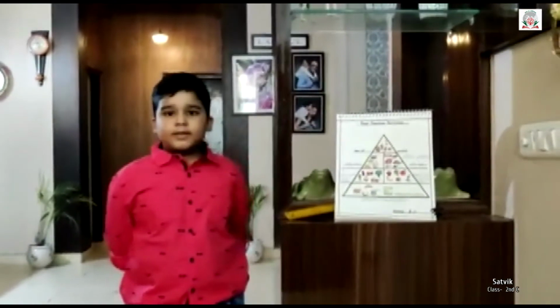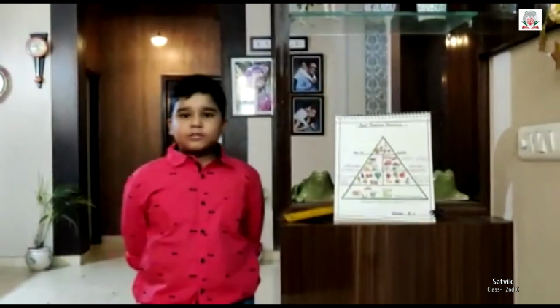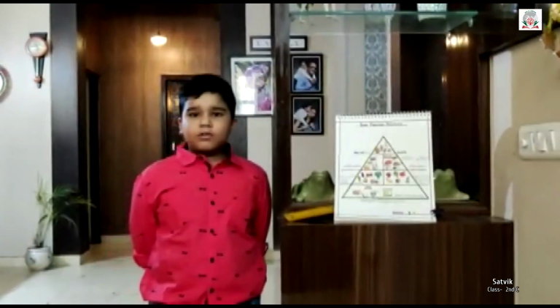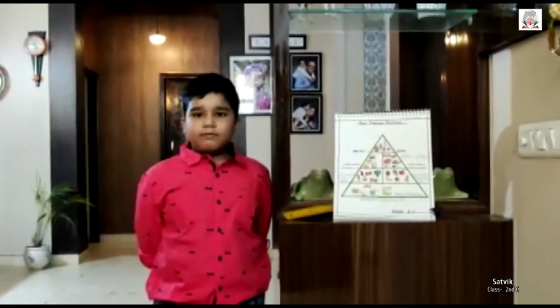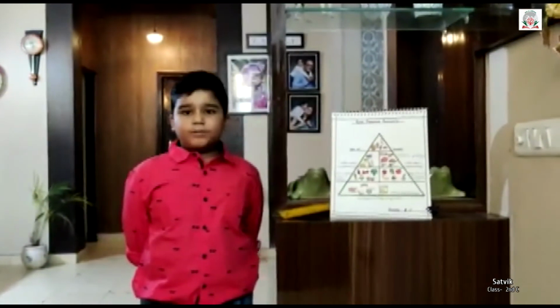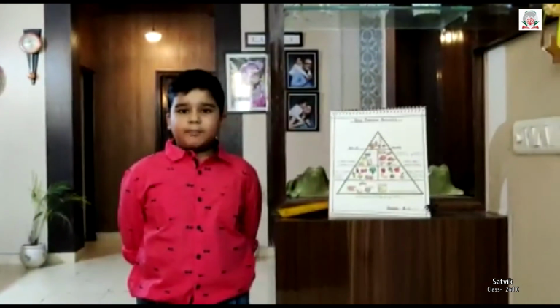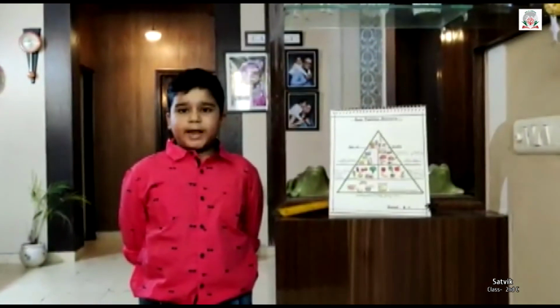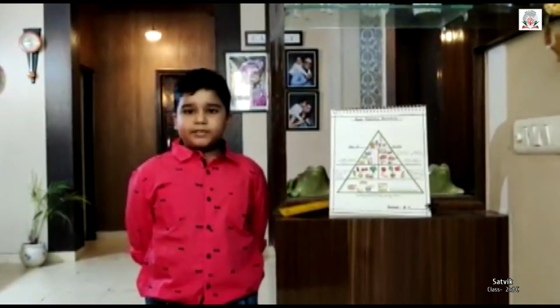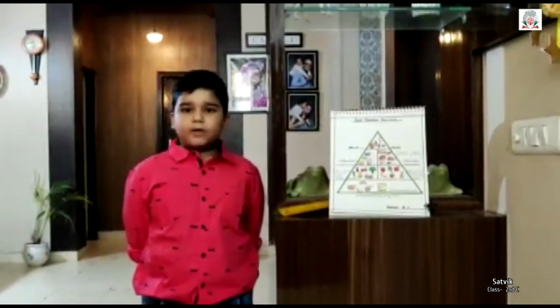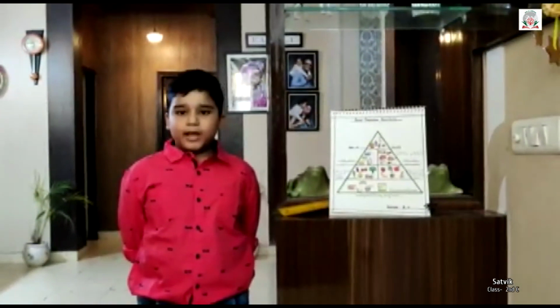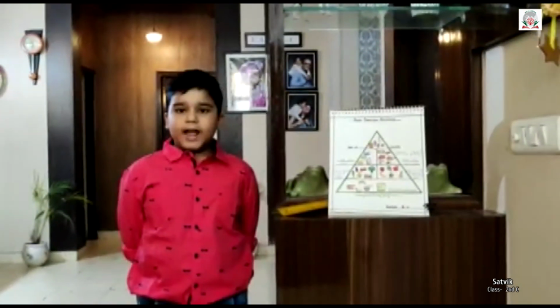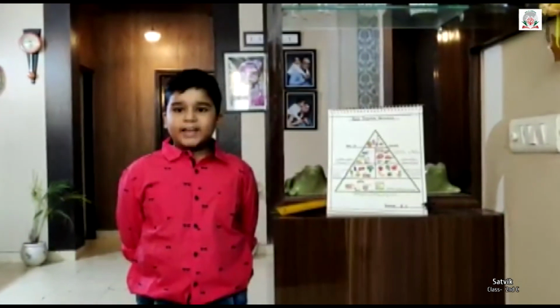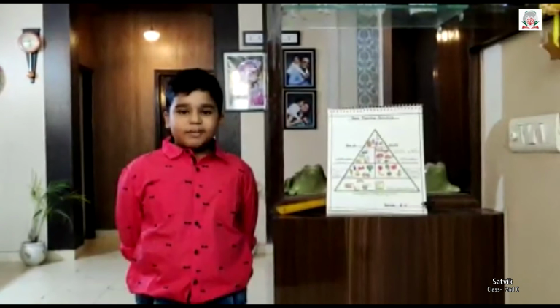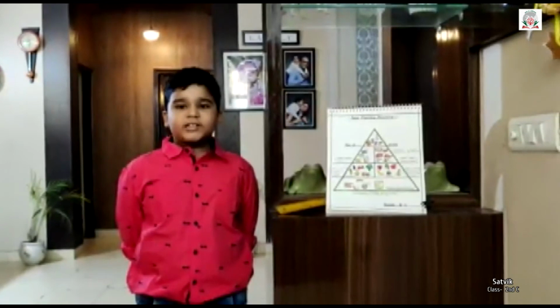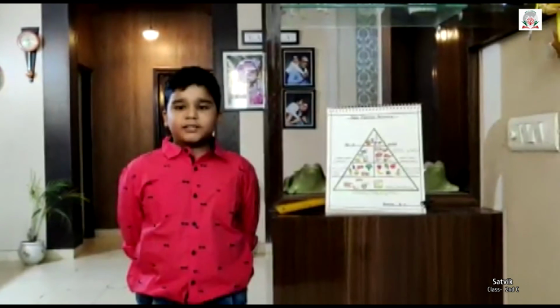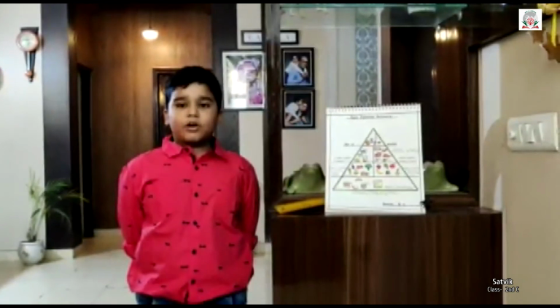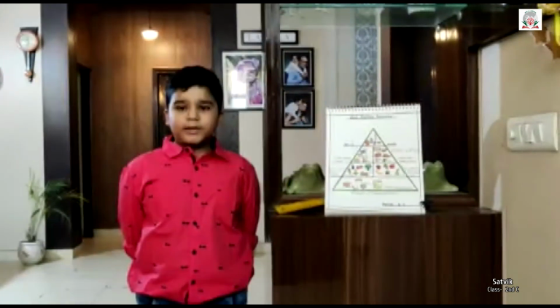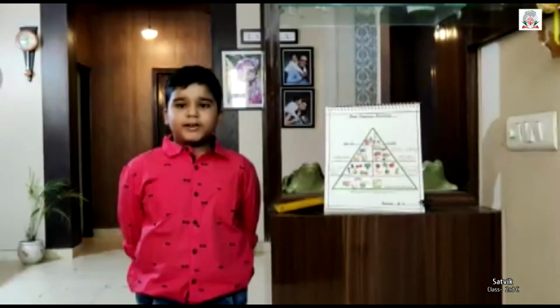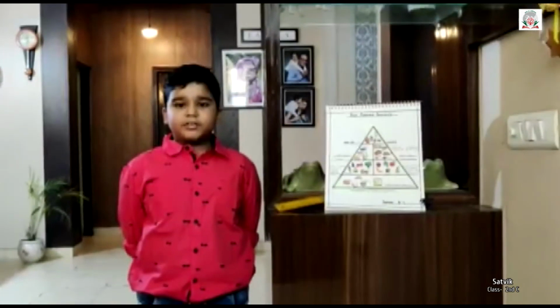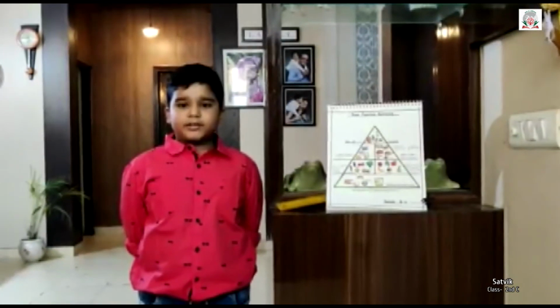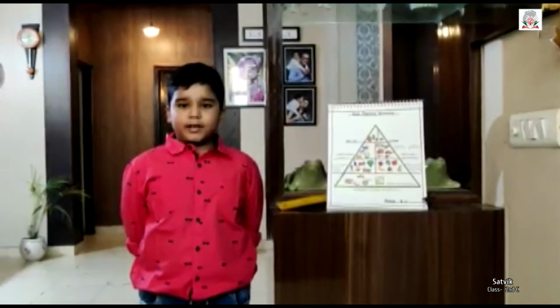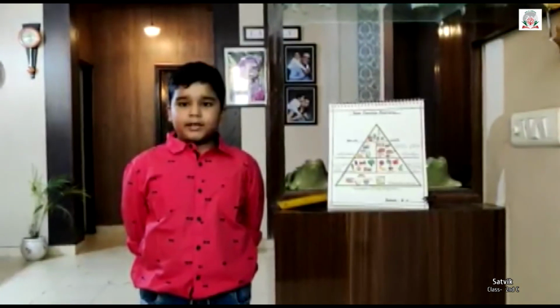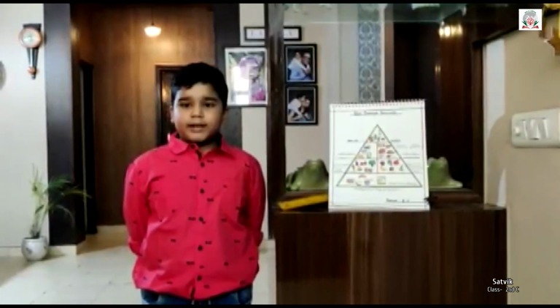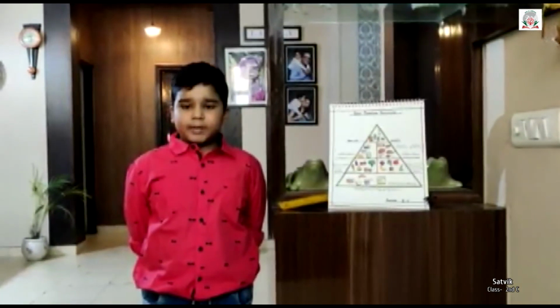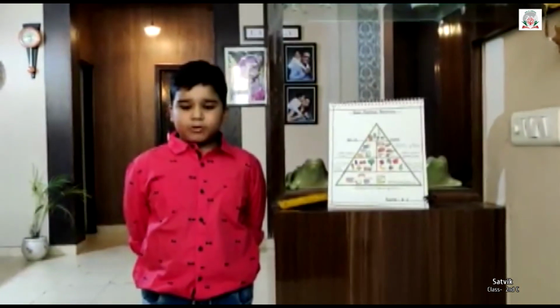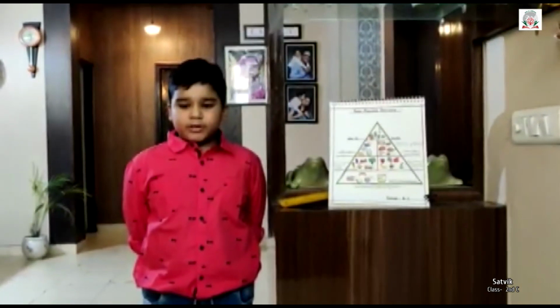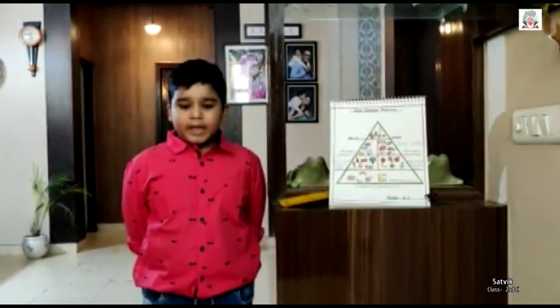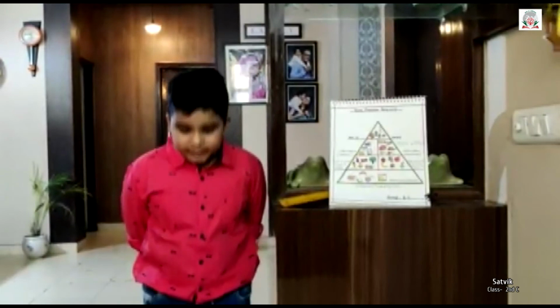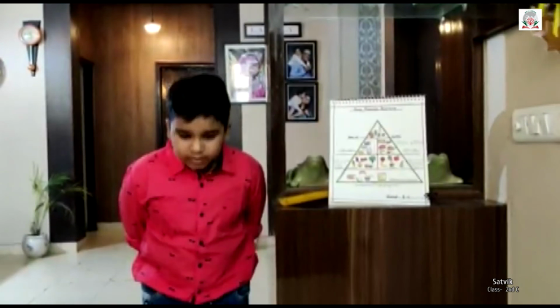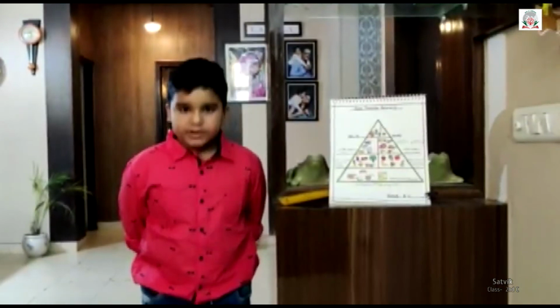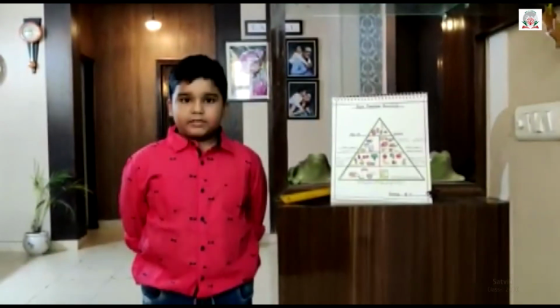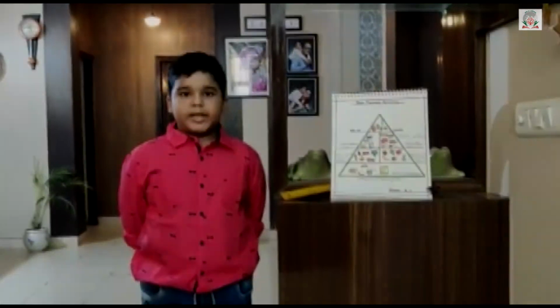So, our Food Pyramid tells us about the diet which contains all the nutrients in the right amount. Thank you. Have a nice day.